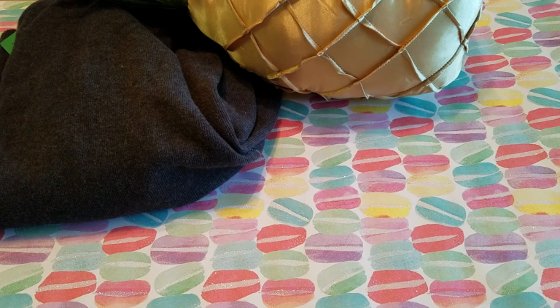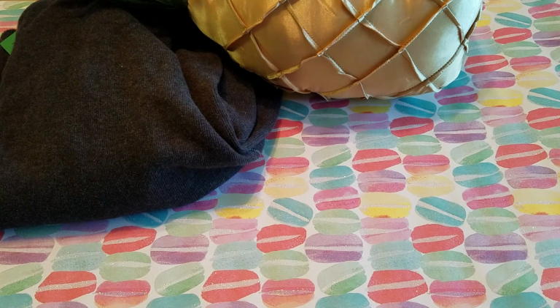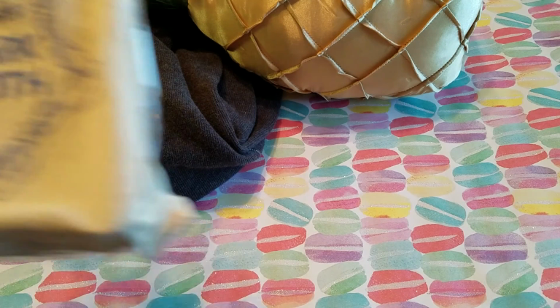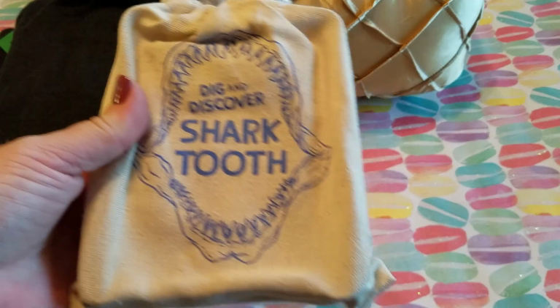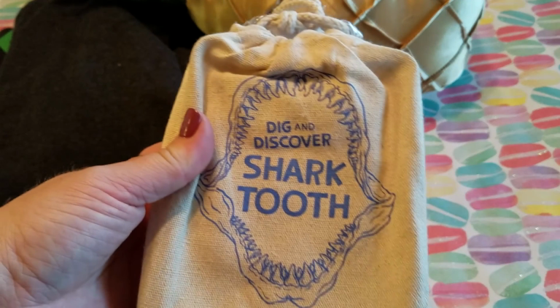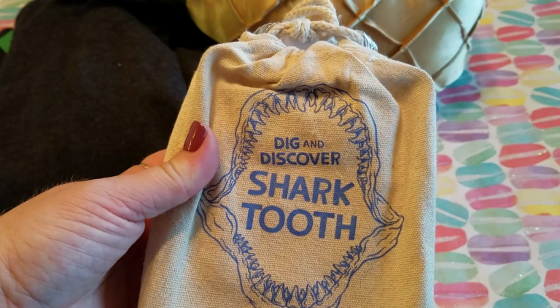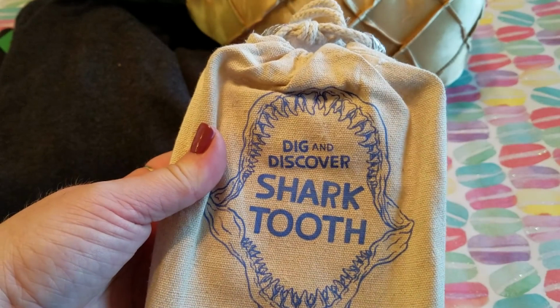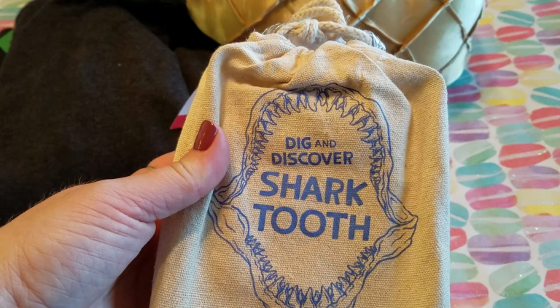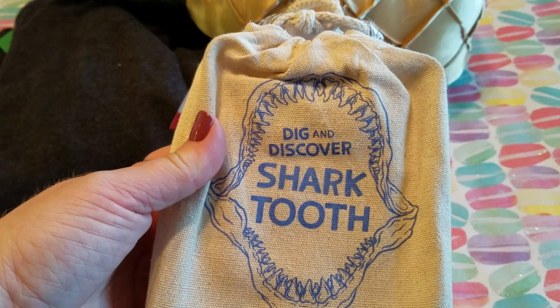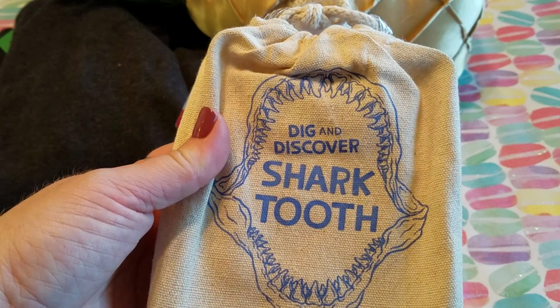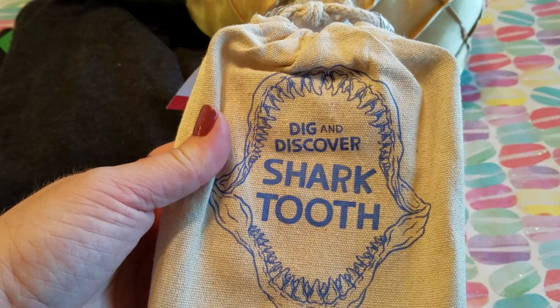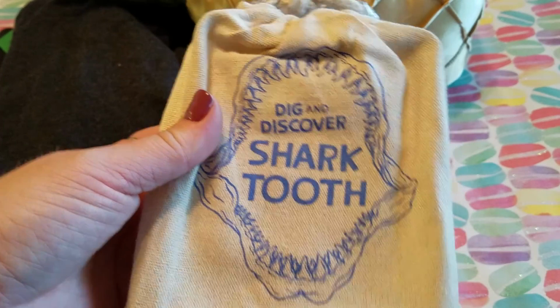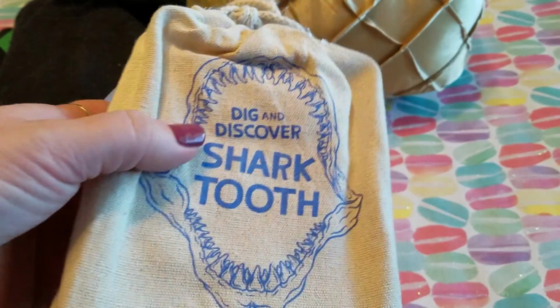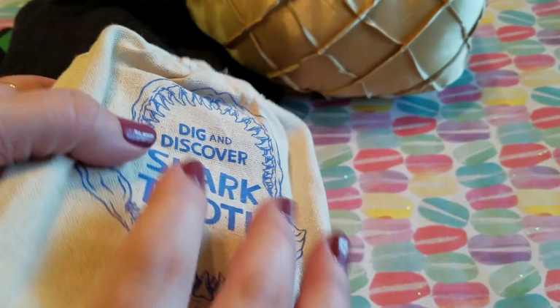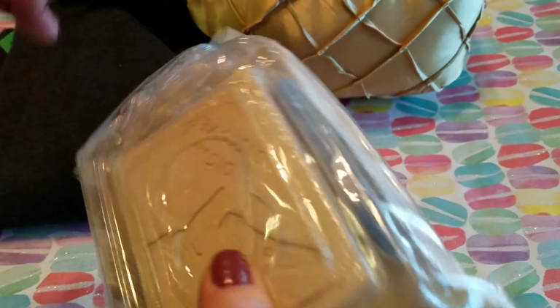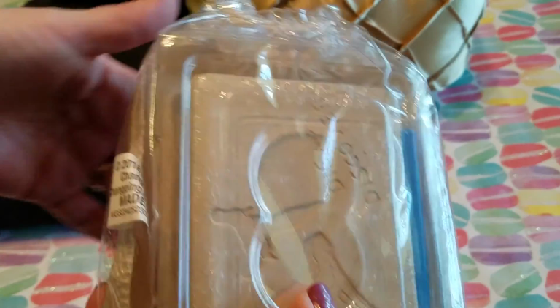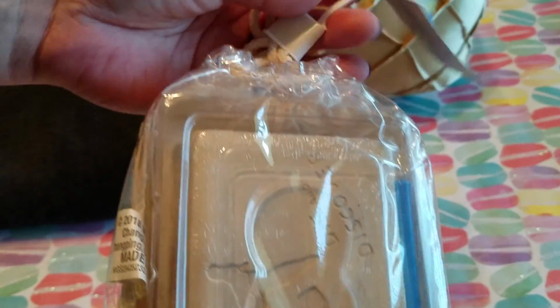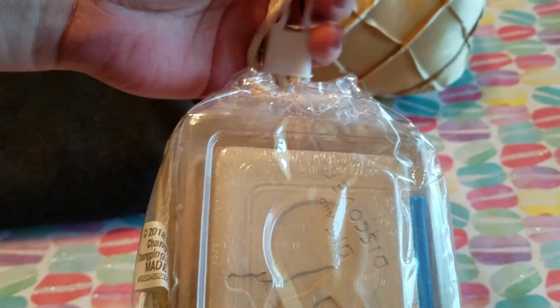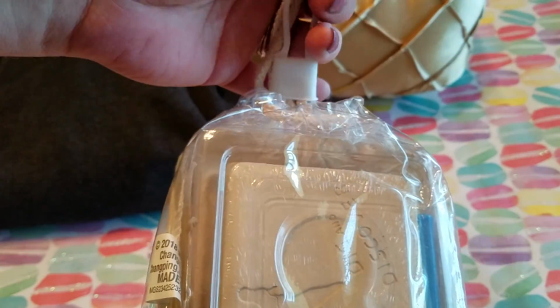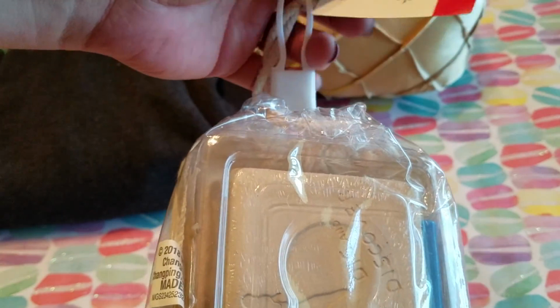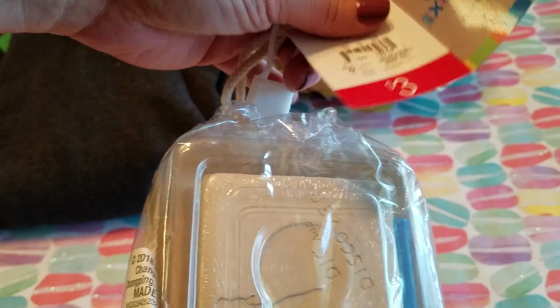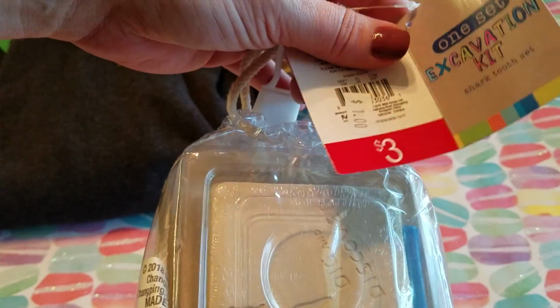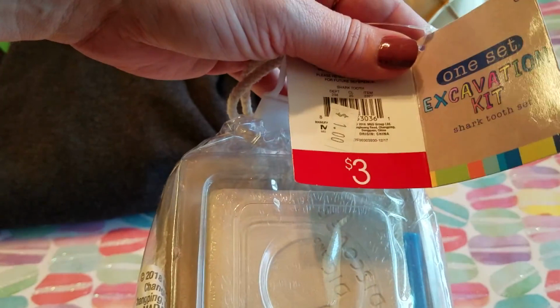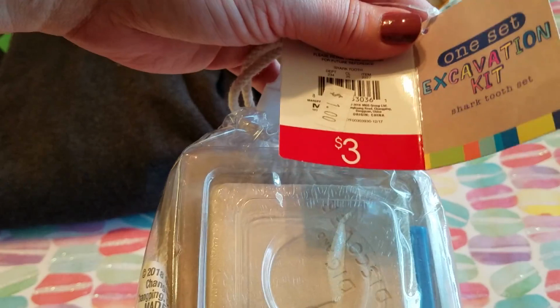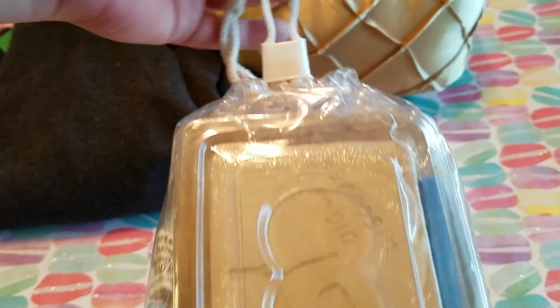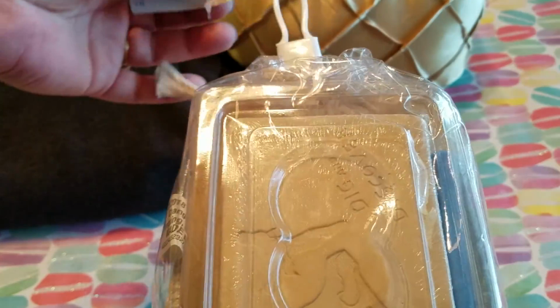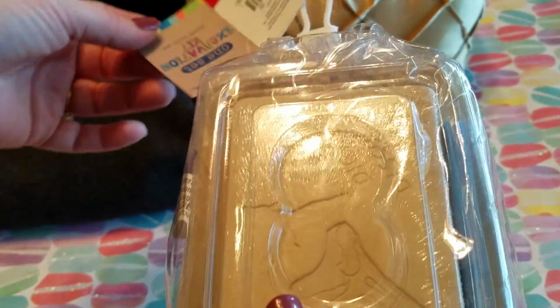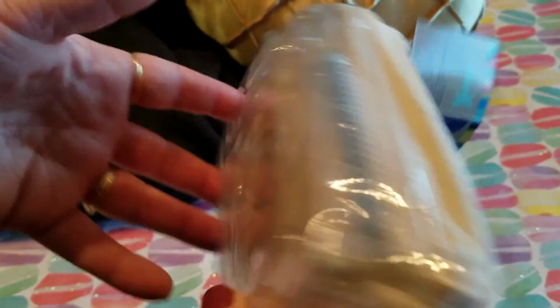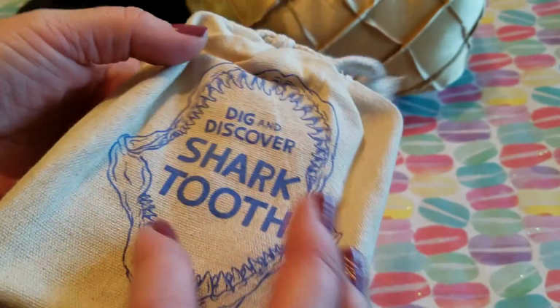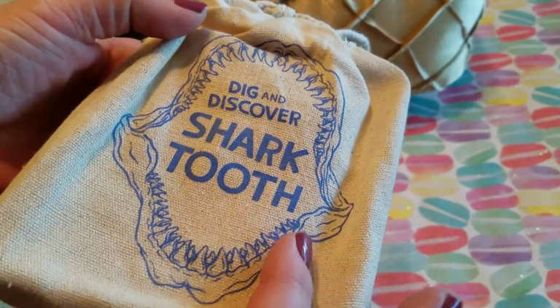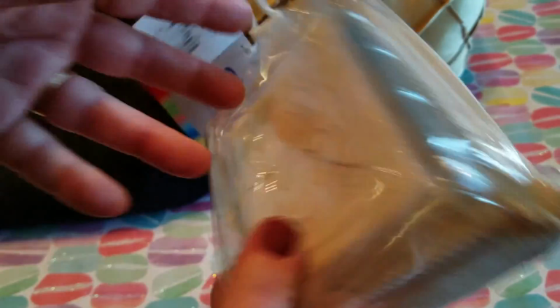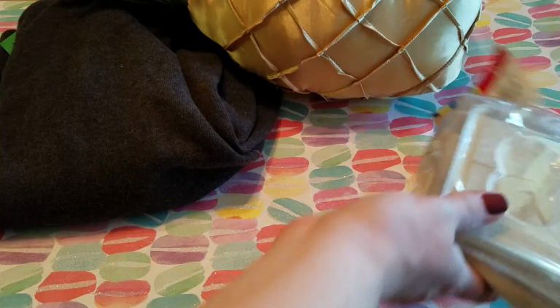Then I also found this new dig and discover shark tooth kit. It looks like it was originally from Target for three dollars but I got it for 75 cents for the gift stash.